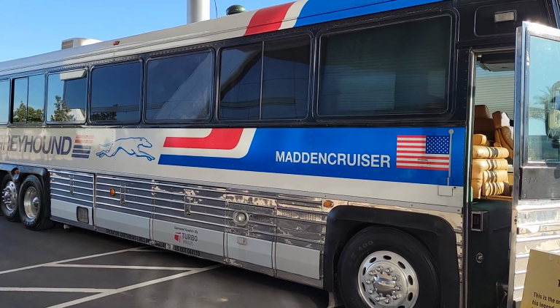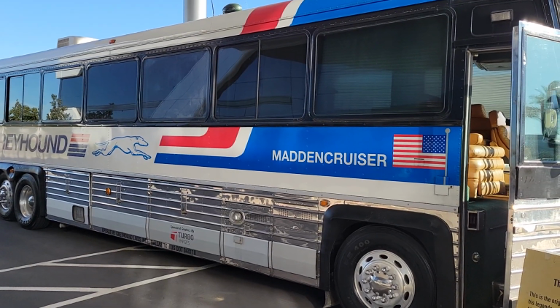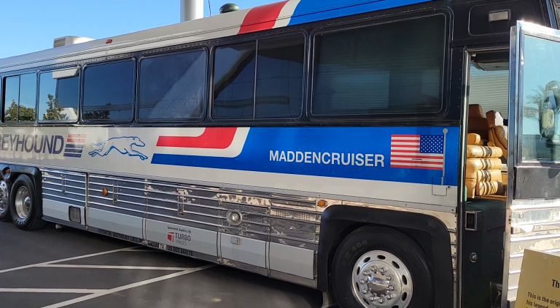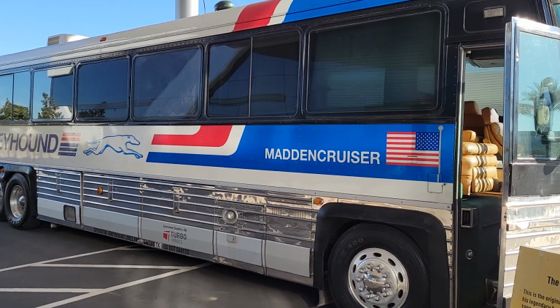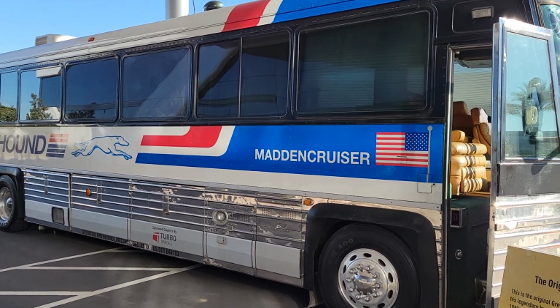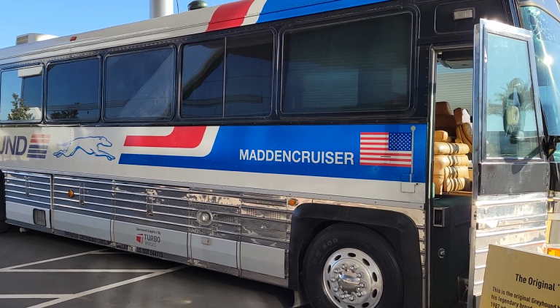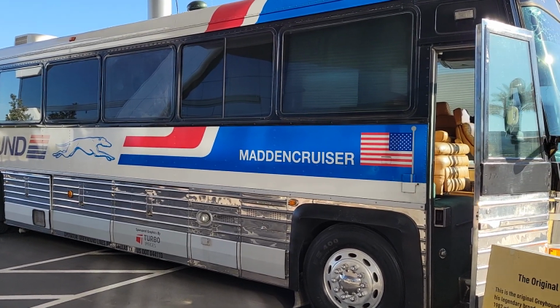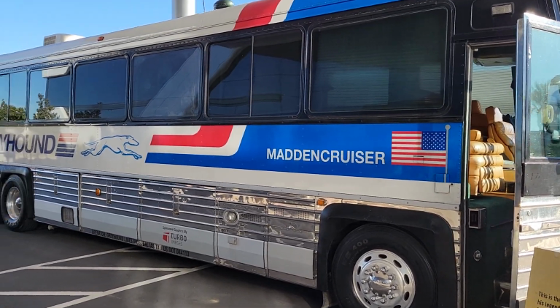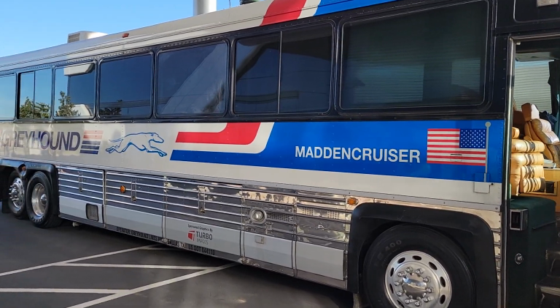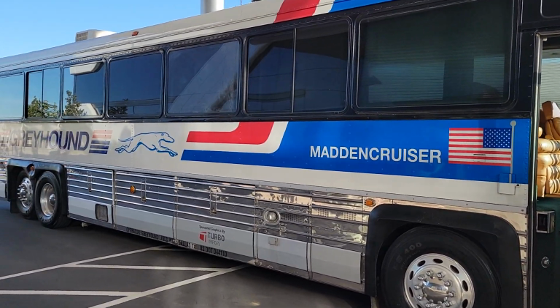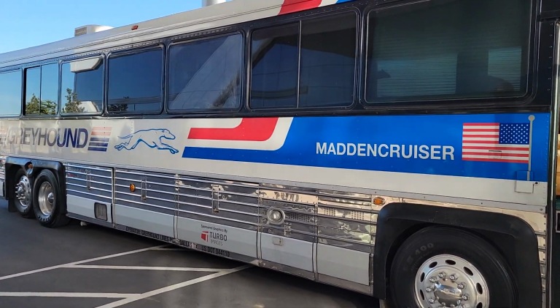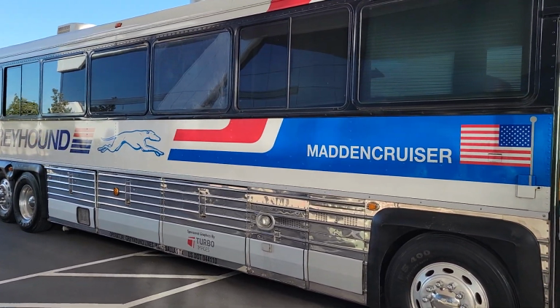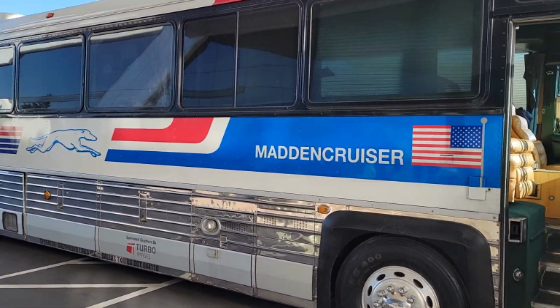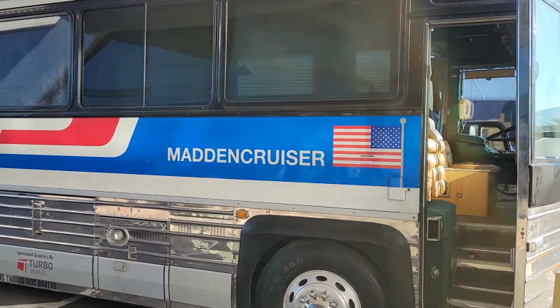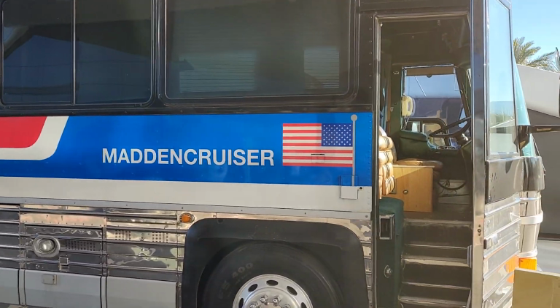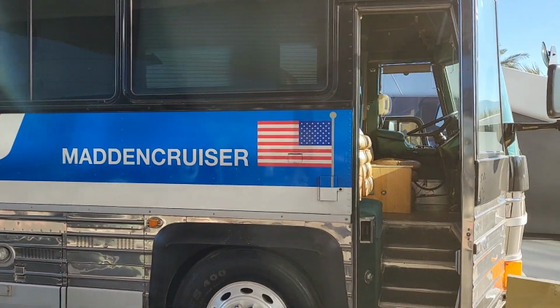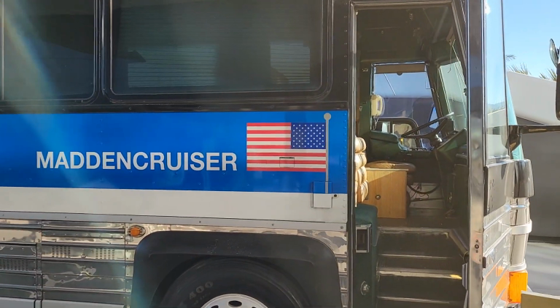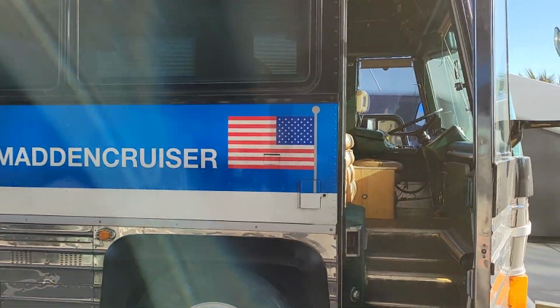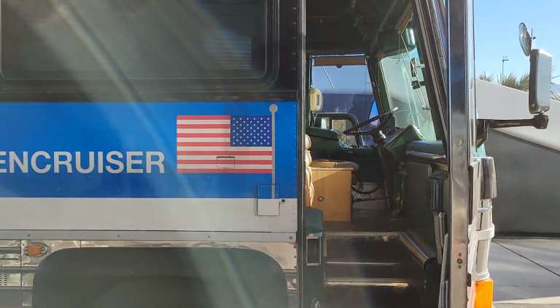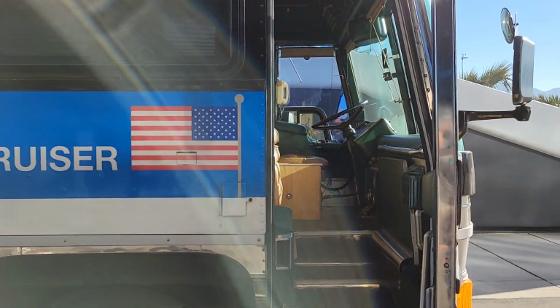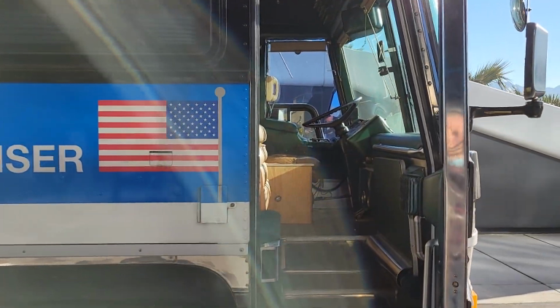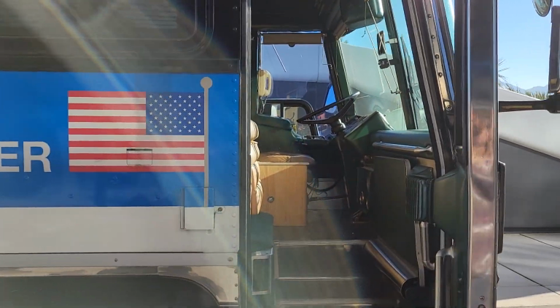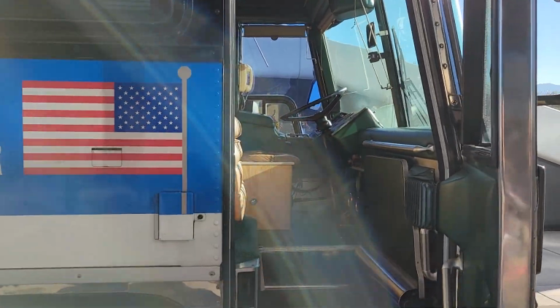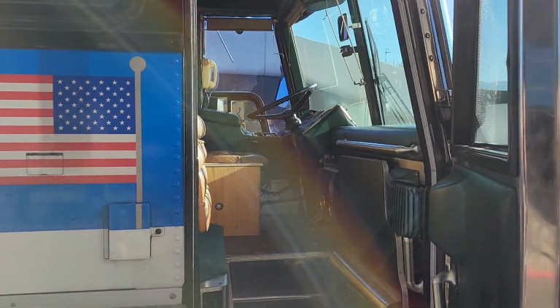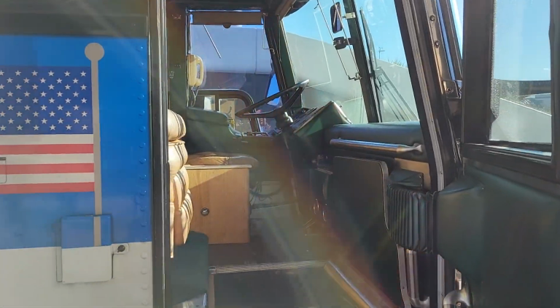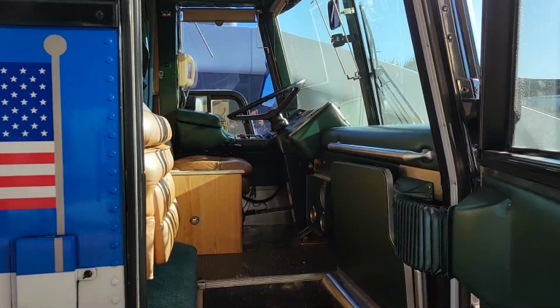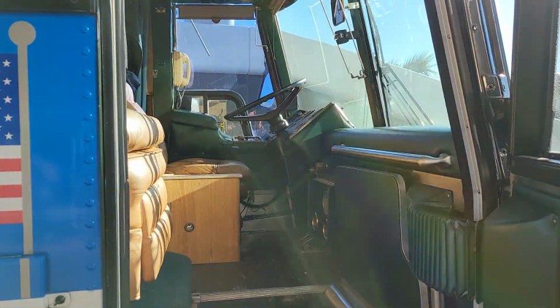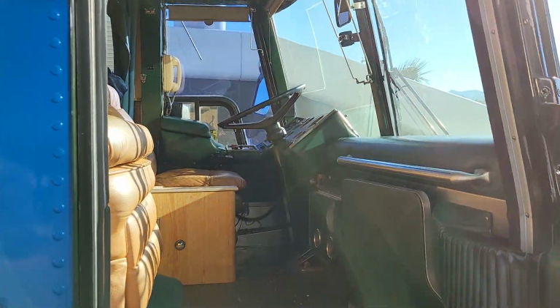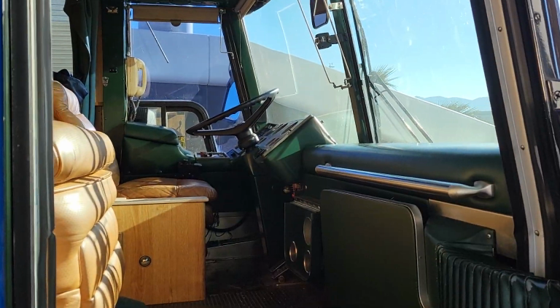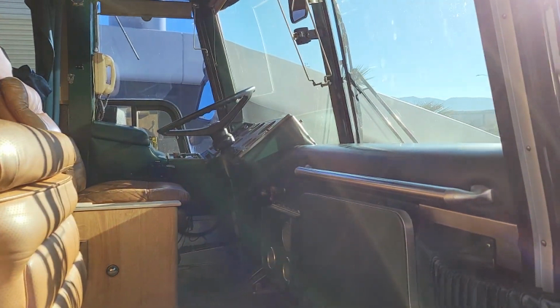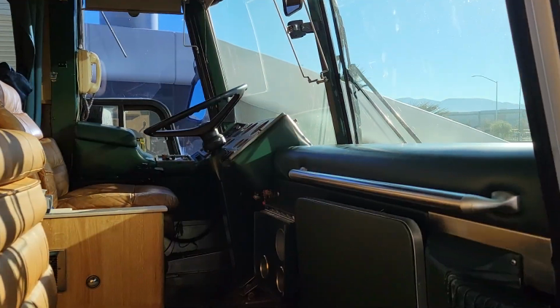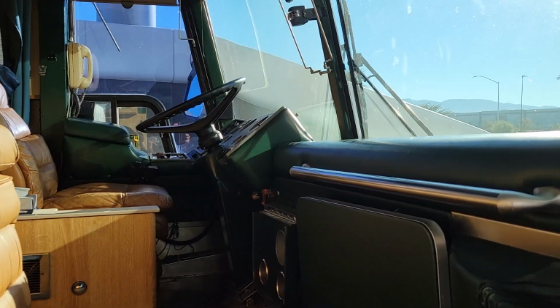This is the infamous Madden Cruiser. Football fans, Raider Nation, everybody knows what this is. Allow me to take you on a tour.